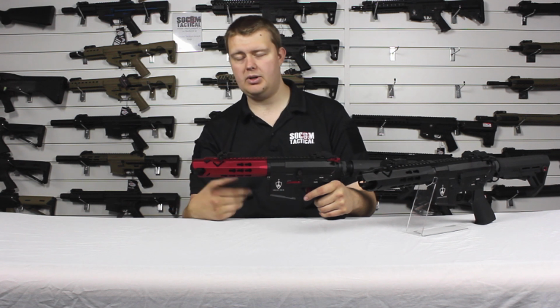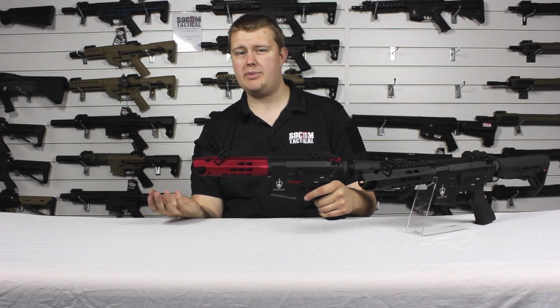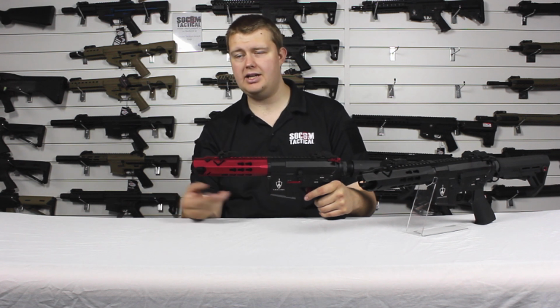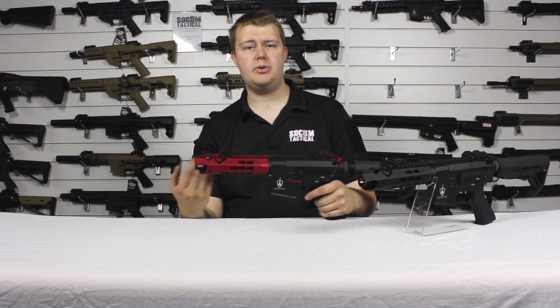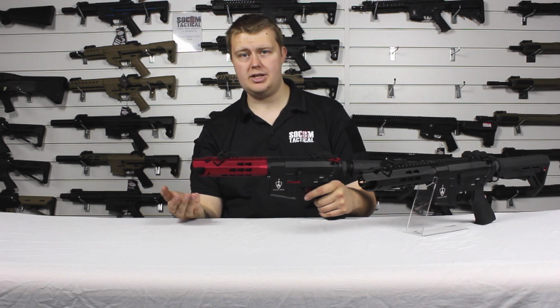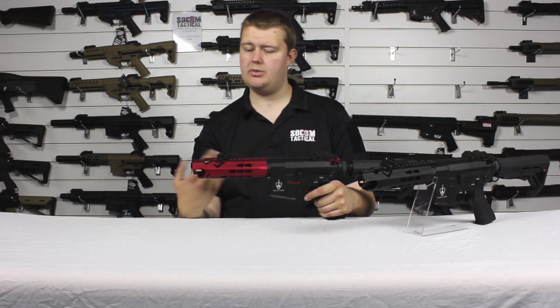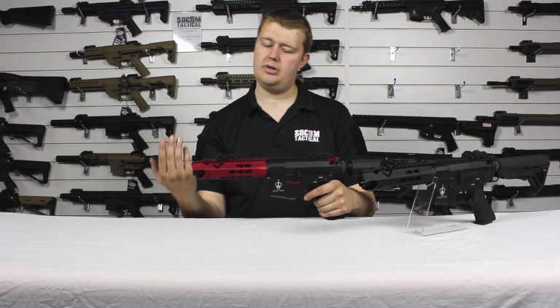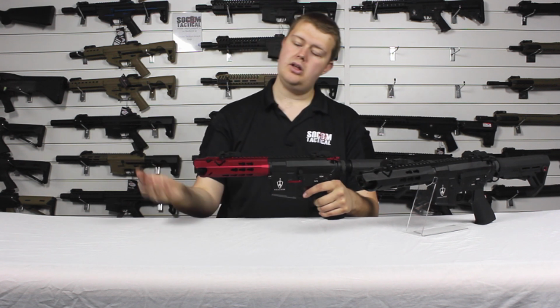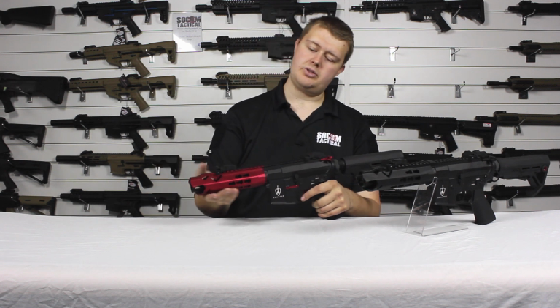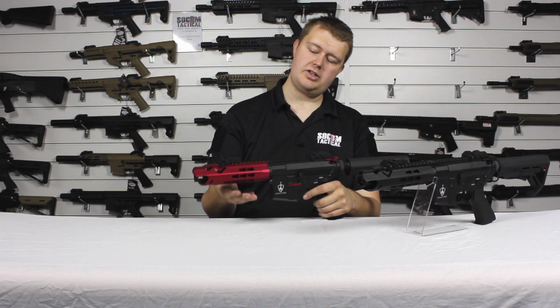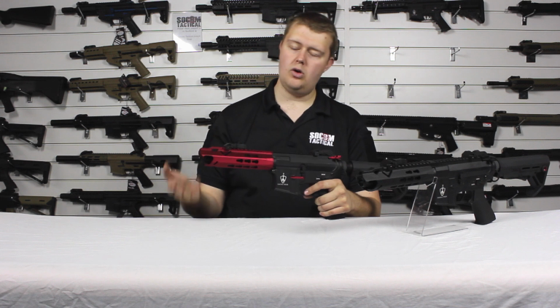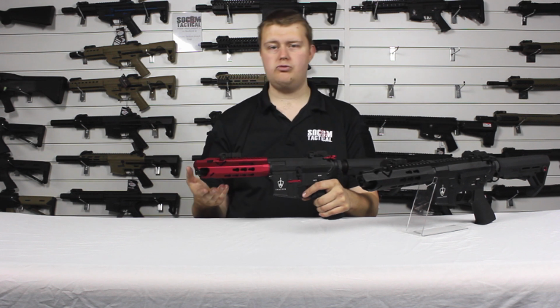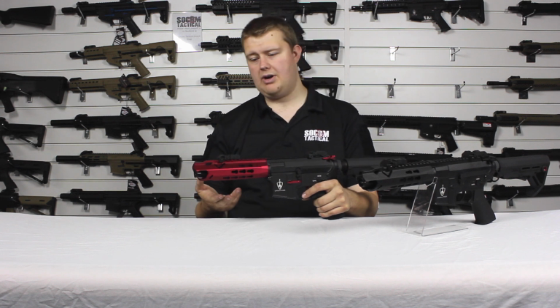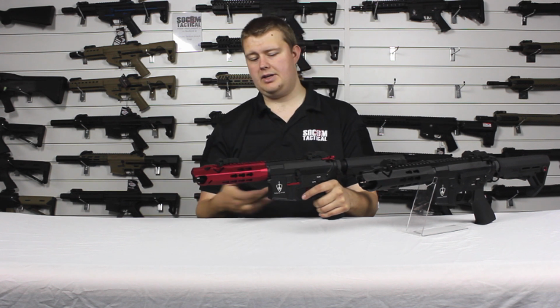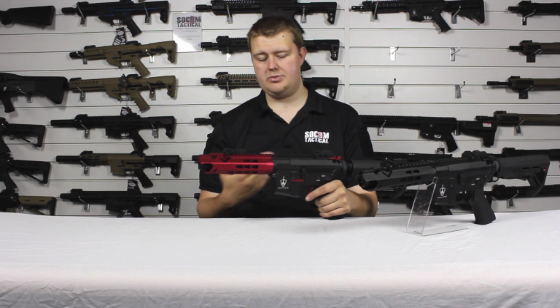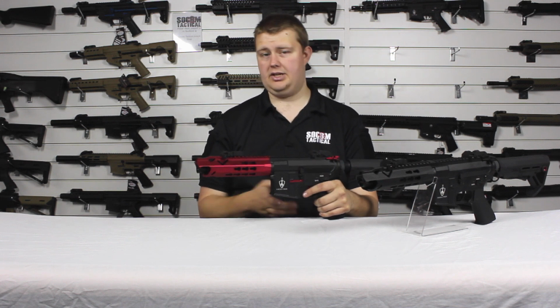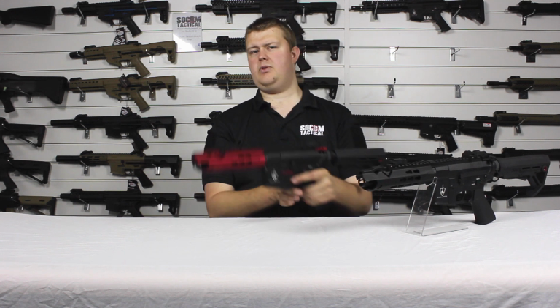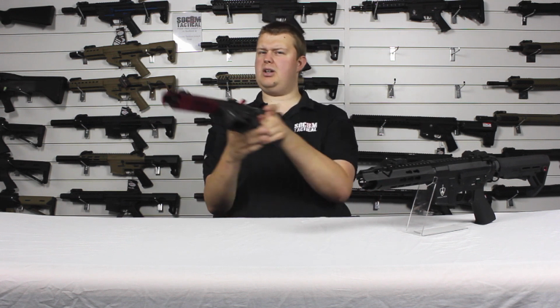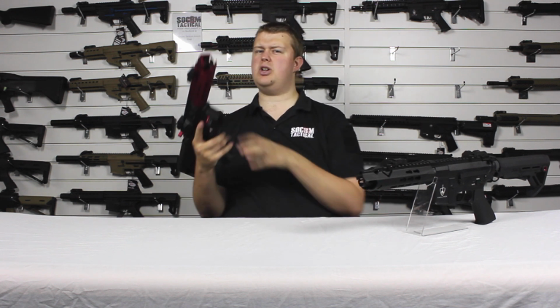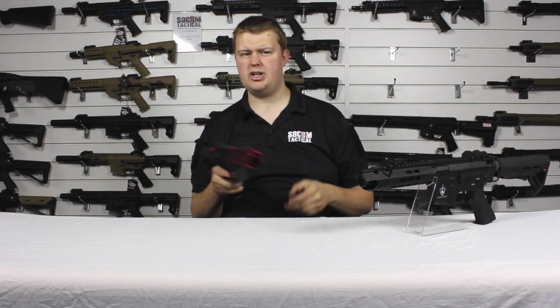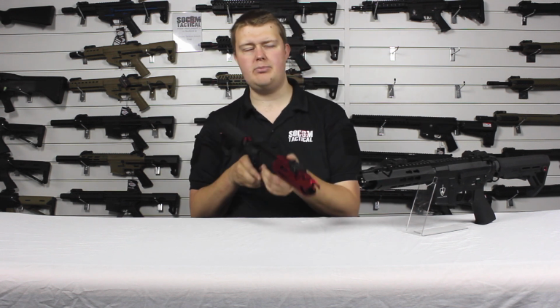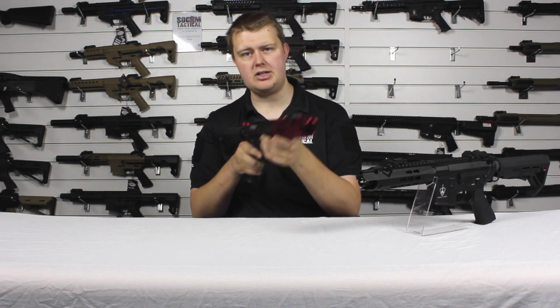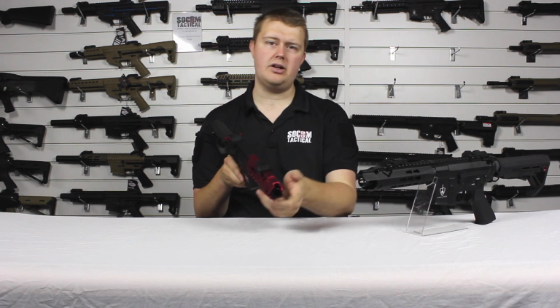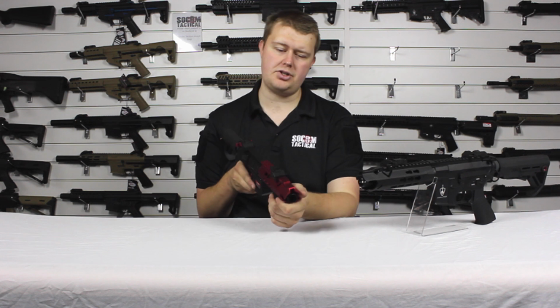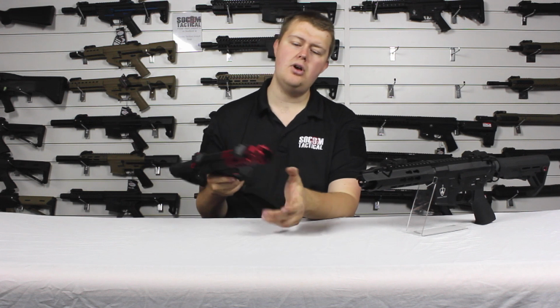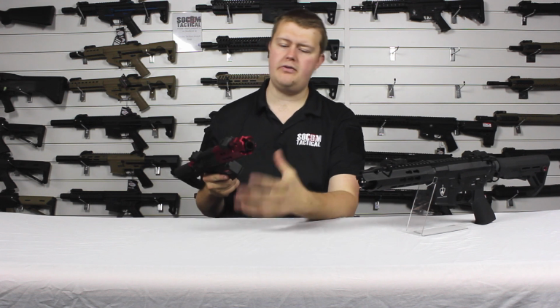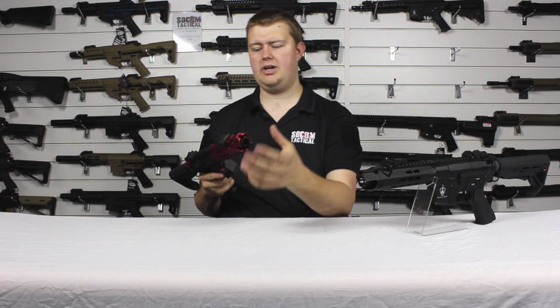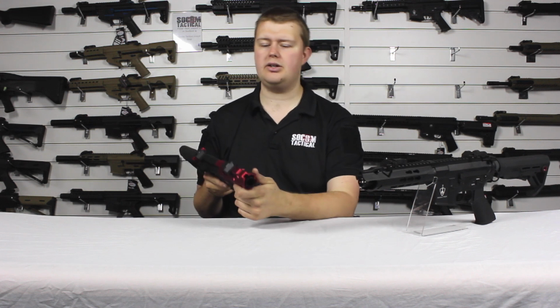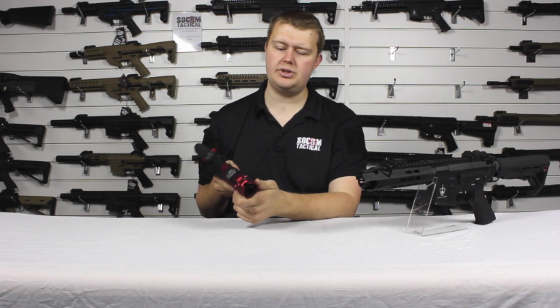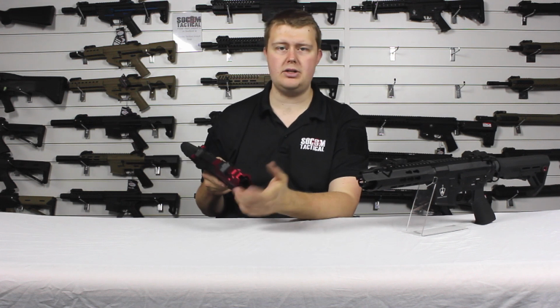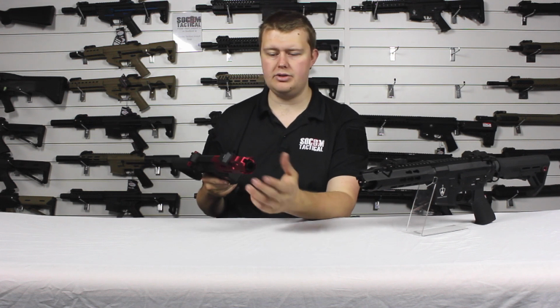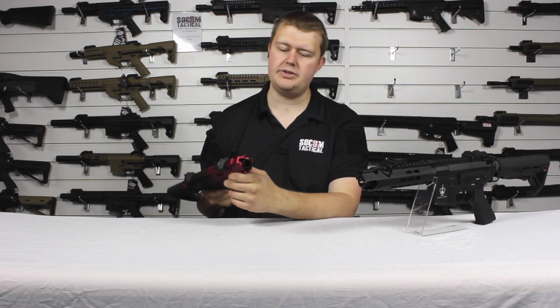You can put a longer barrel in, a tracer, or a suppressor — all really quite easily. If you want, you can have the tracer on and get your BBs glowing as you shoot, or give it a cool suppressed look.